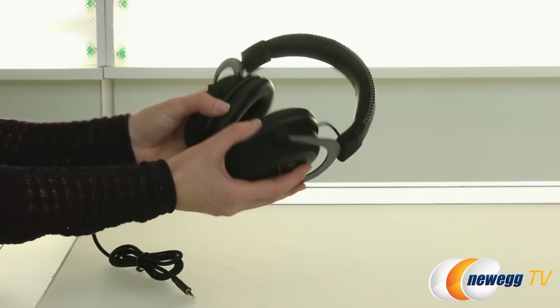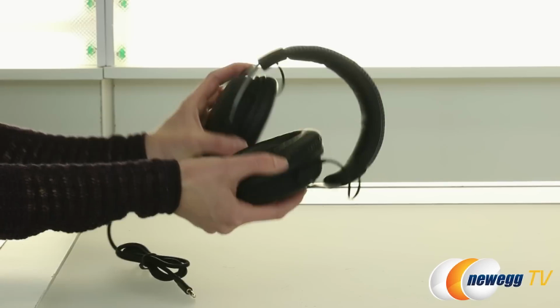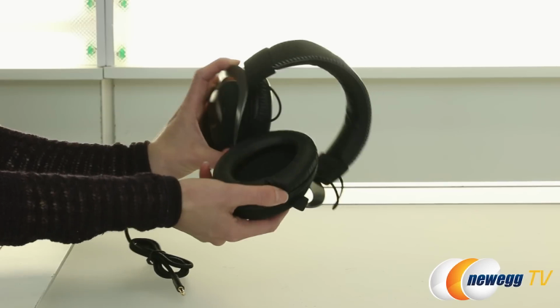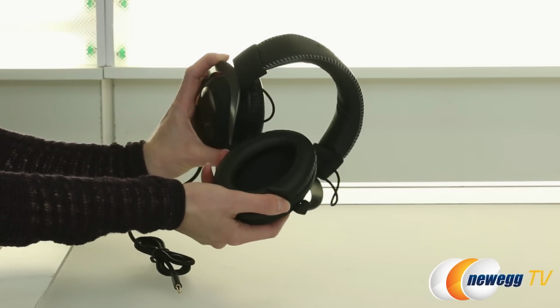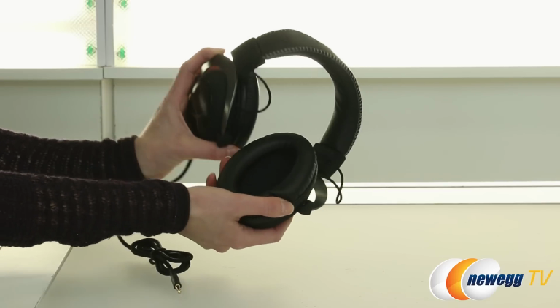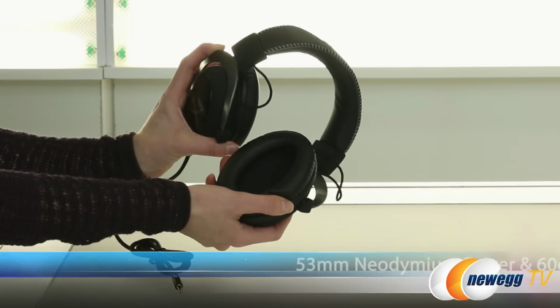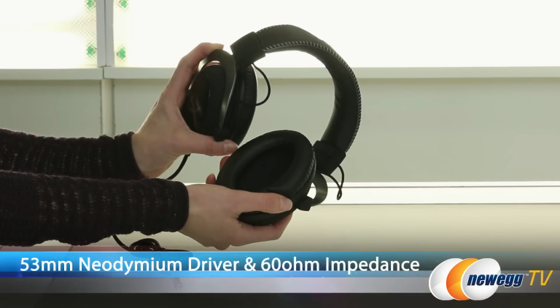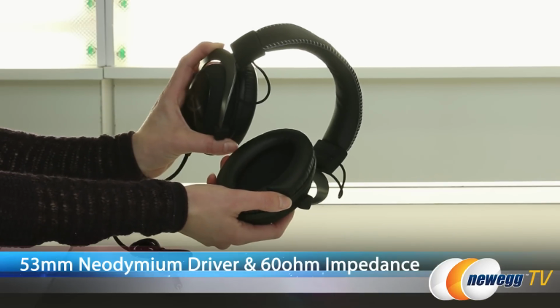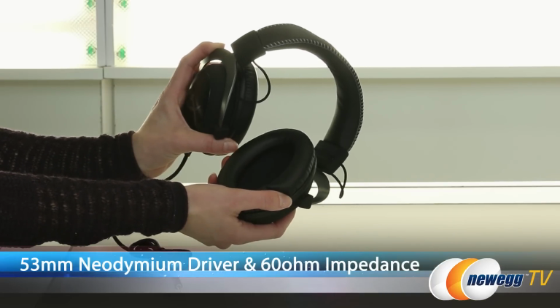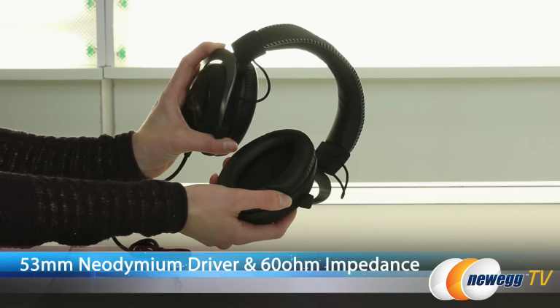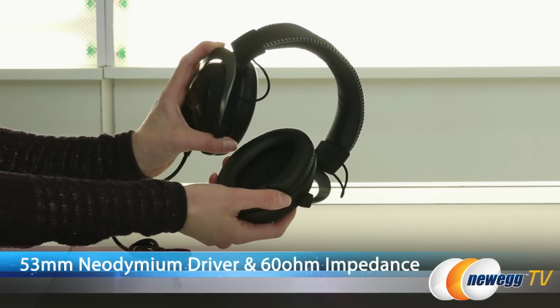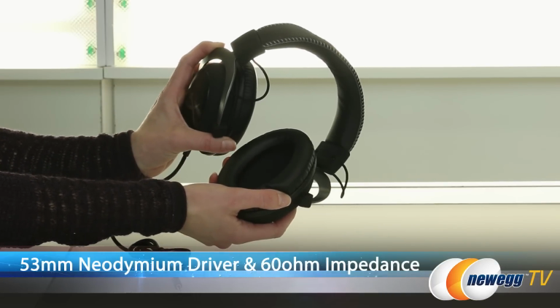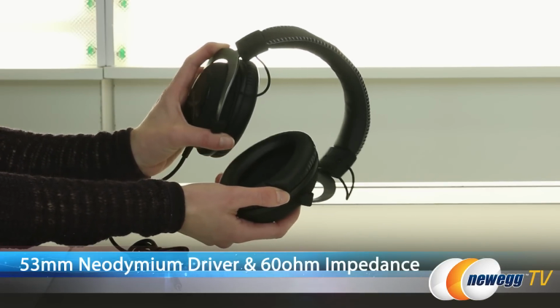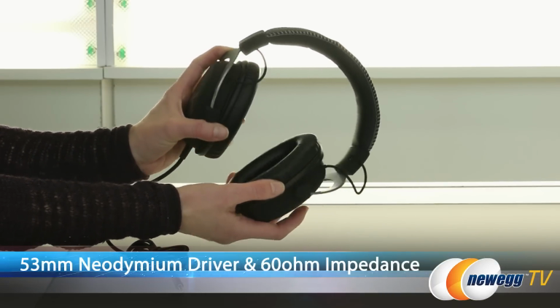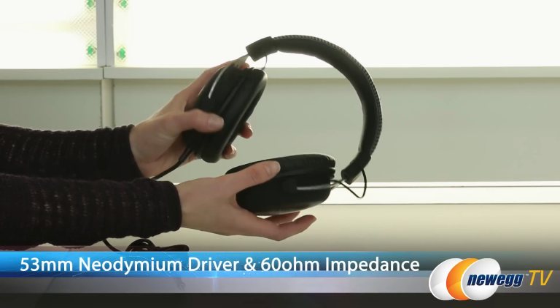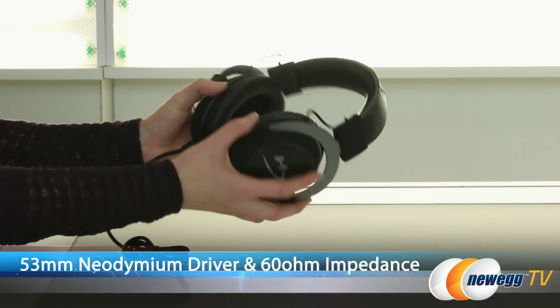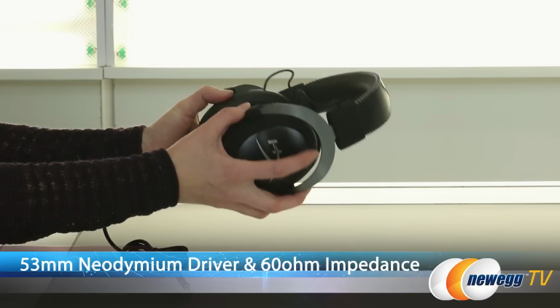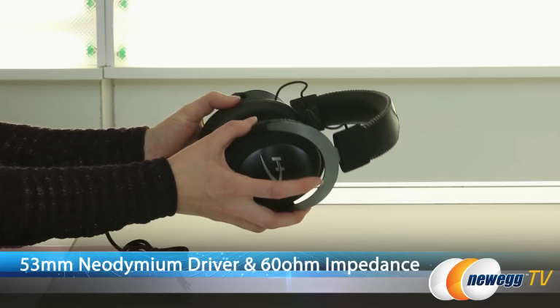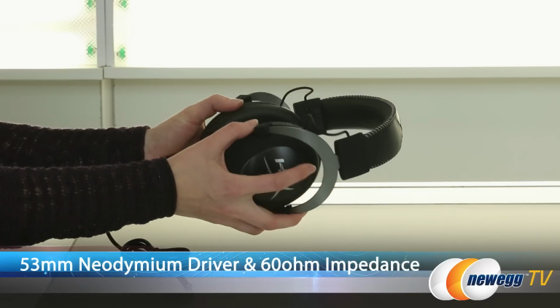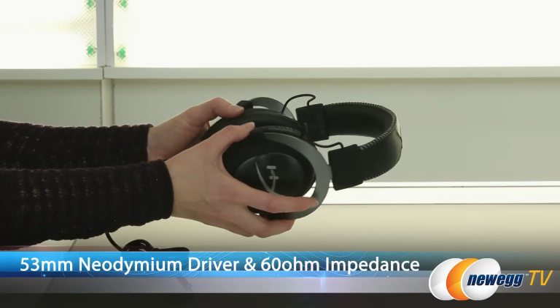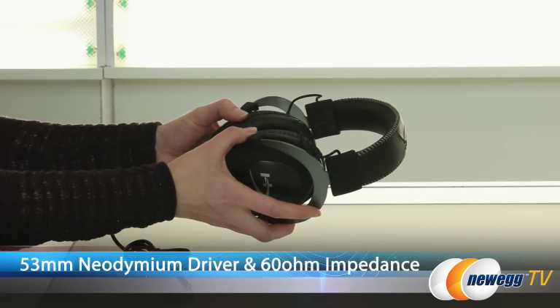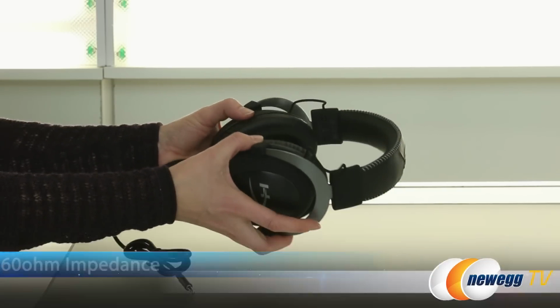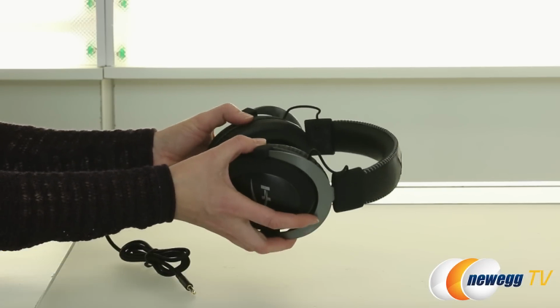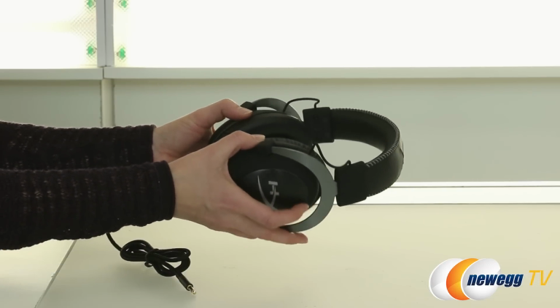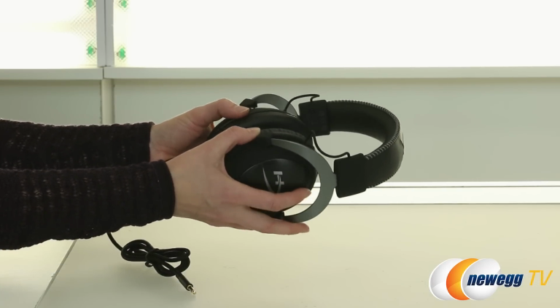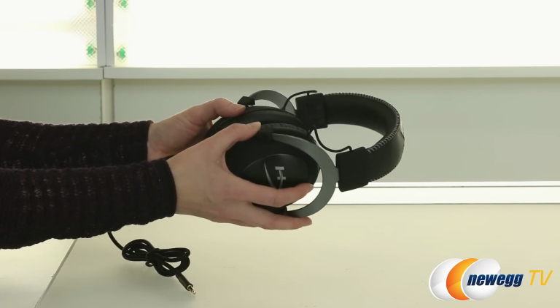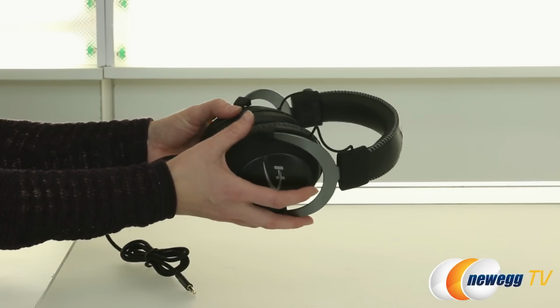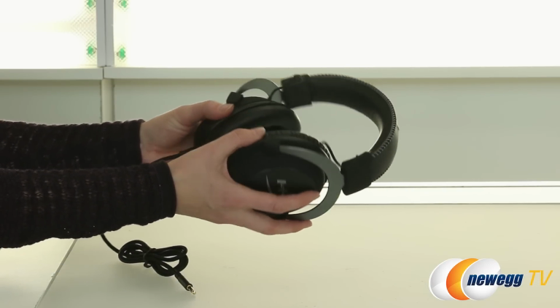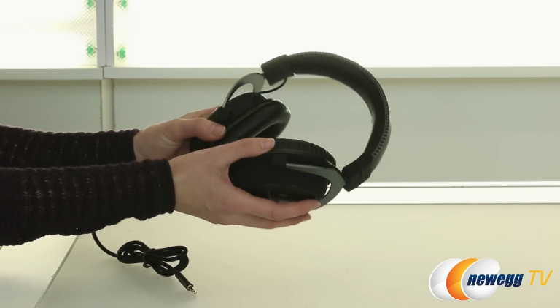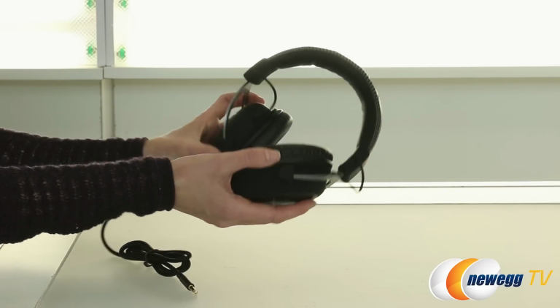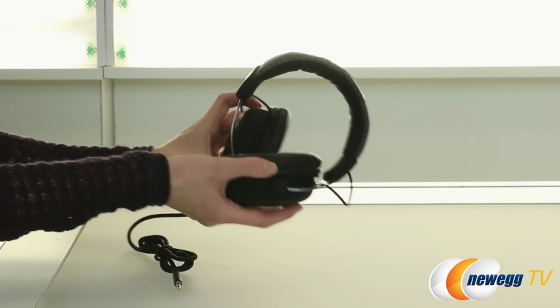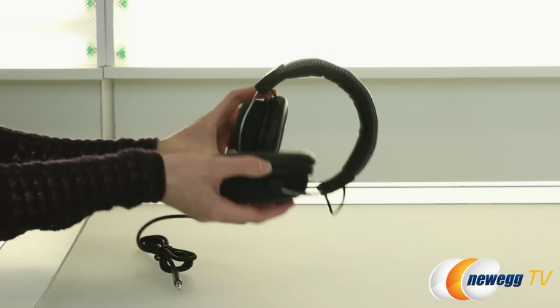Inside each ear cup you have a 53 millimeter neodymium driver, and that is going to give you a normal impedance of 60 ohms per system.